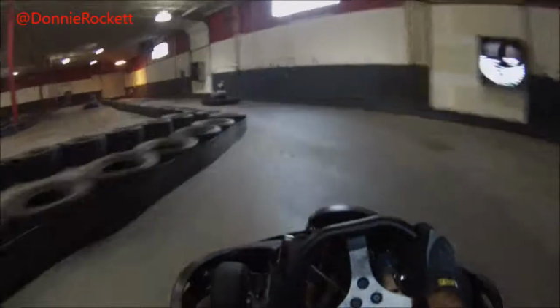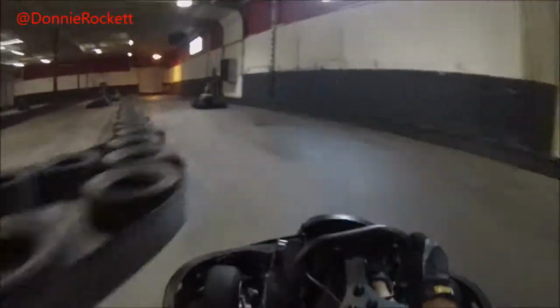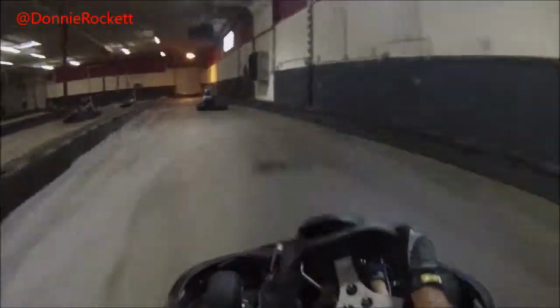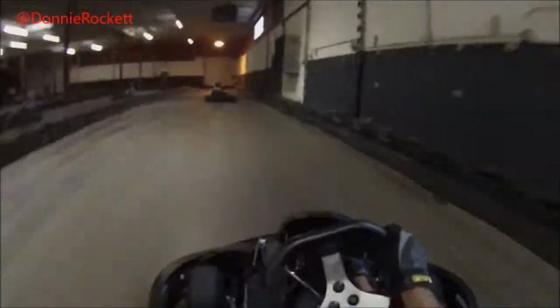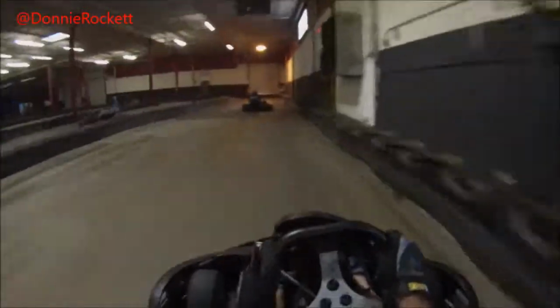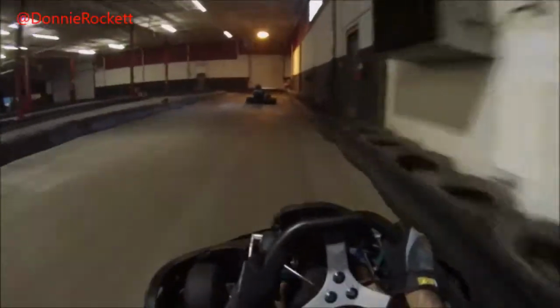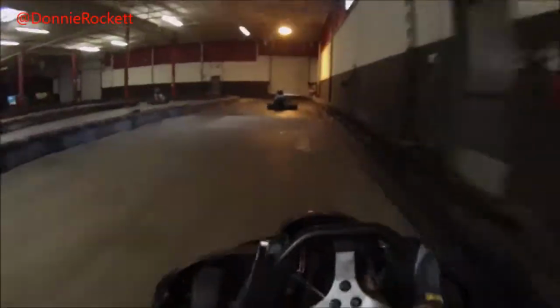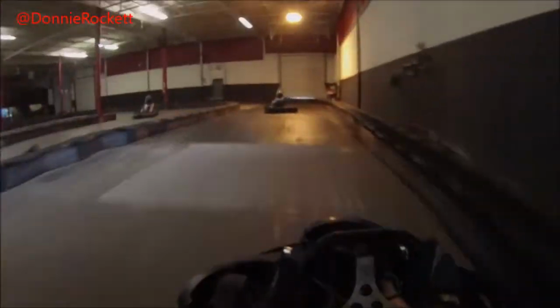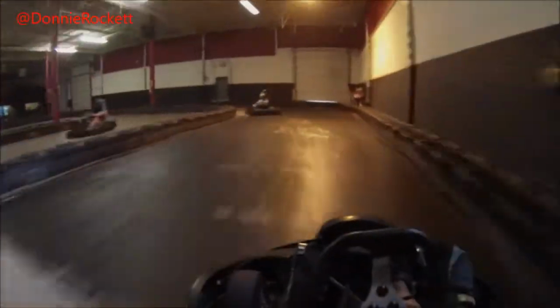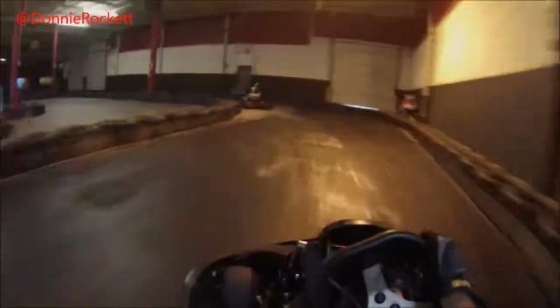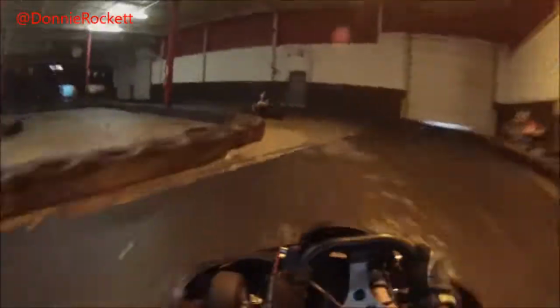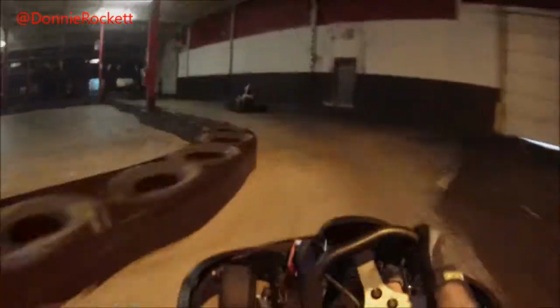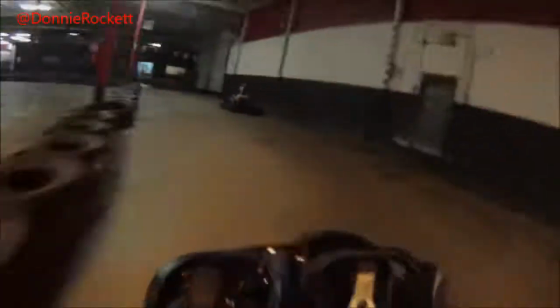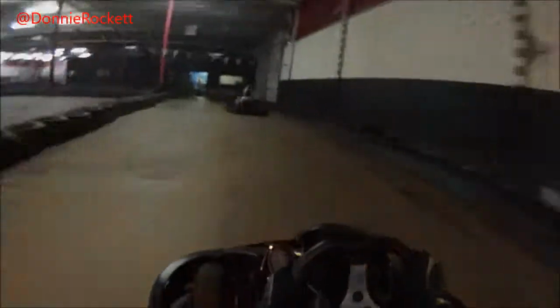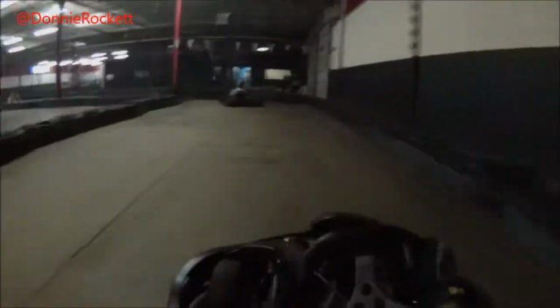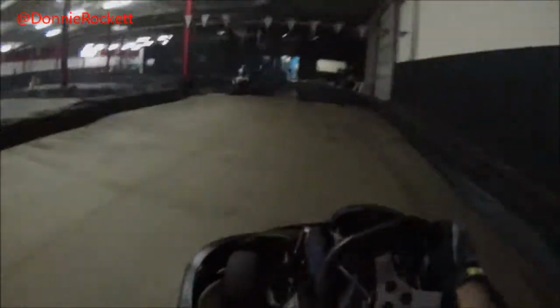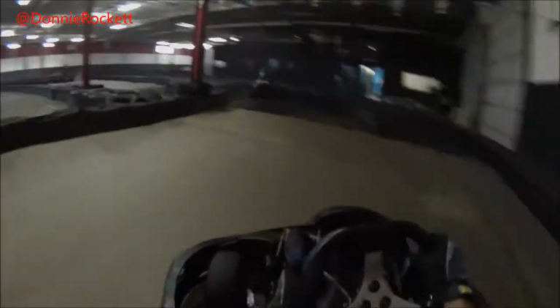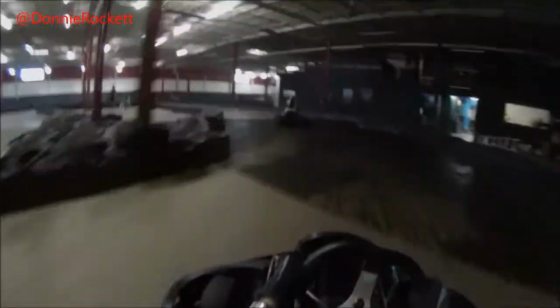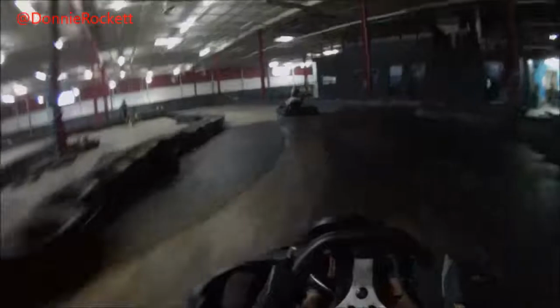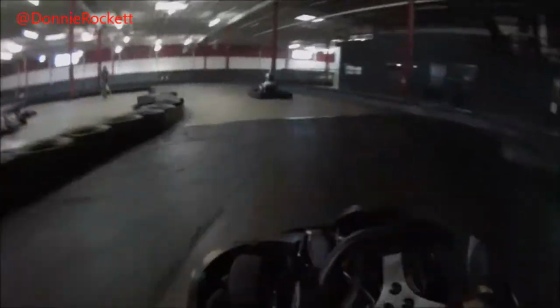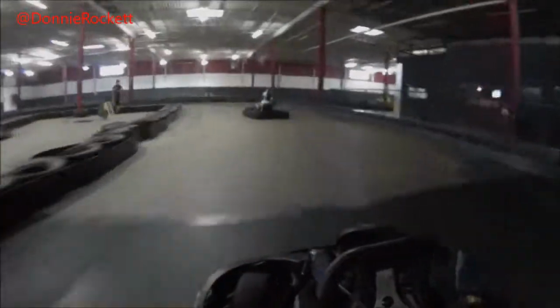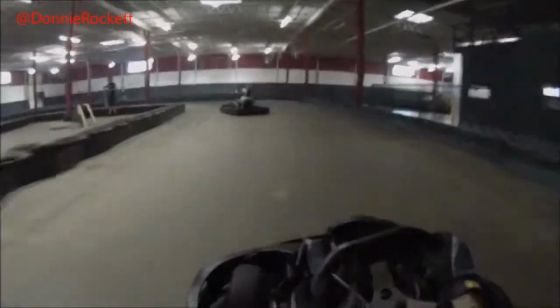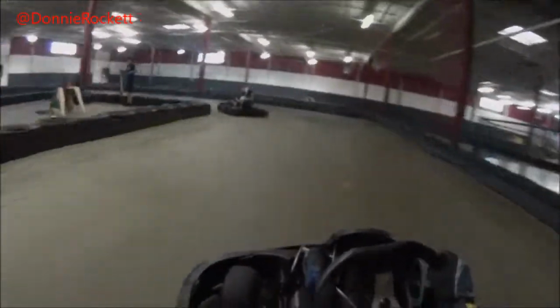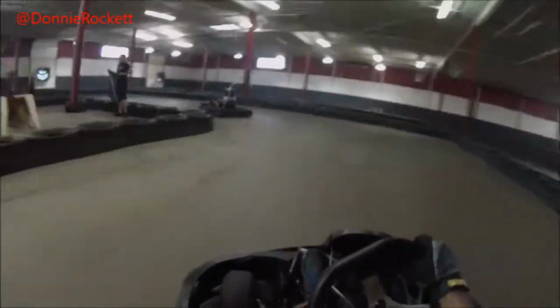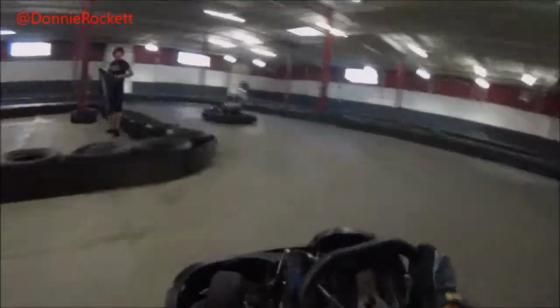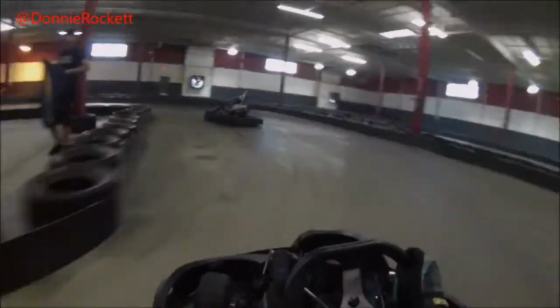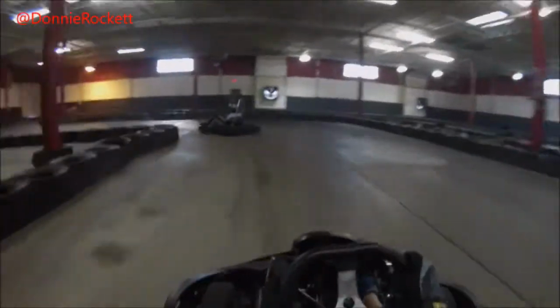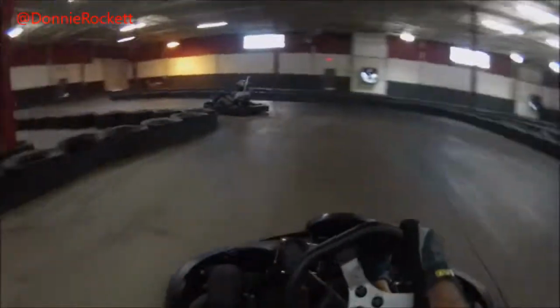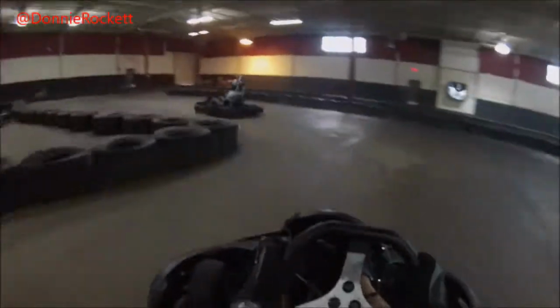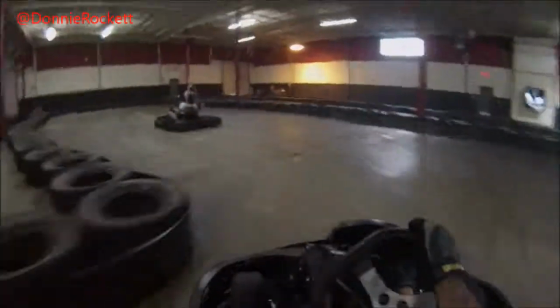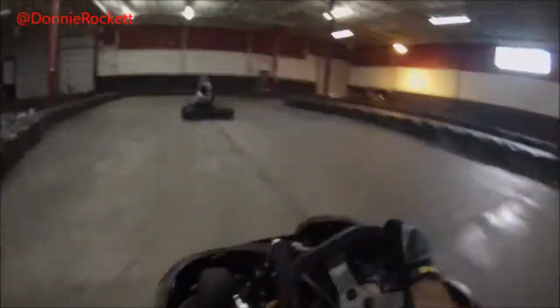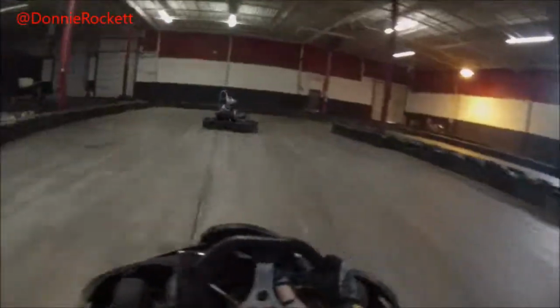It got me 3rd on the month, so I guess my line is halfway decent. If you kind of follow my path around here, you should do fairly well yourself.